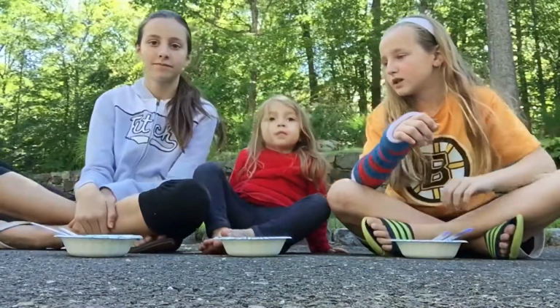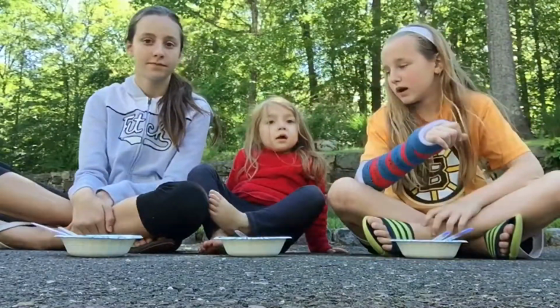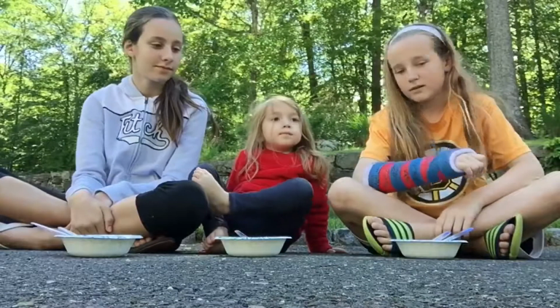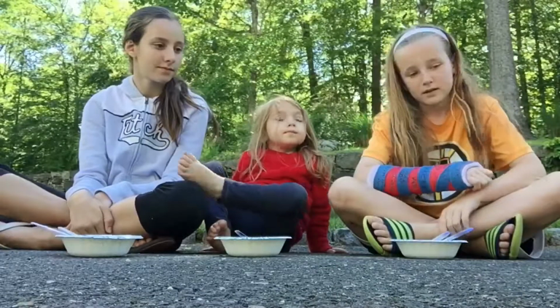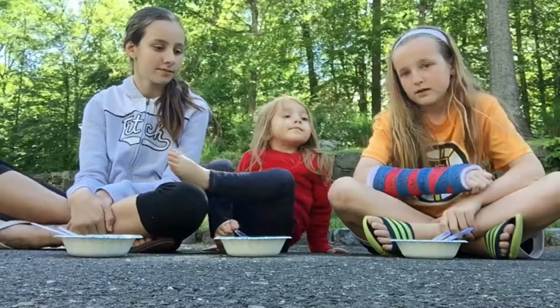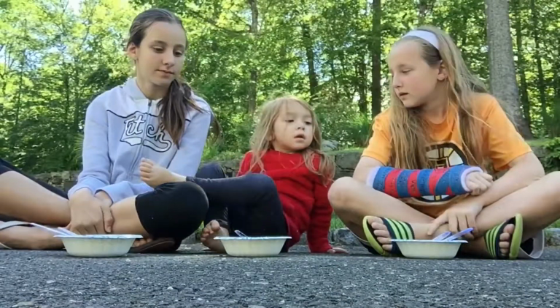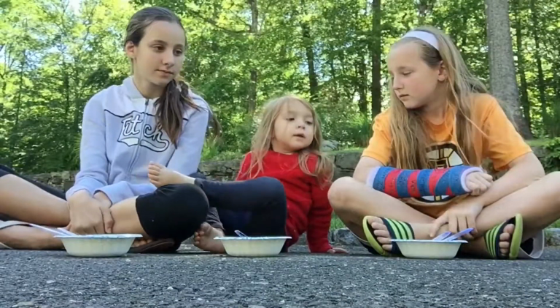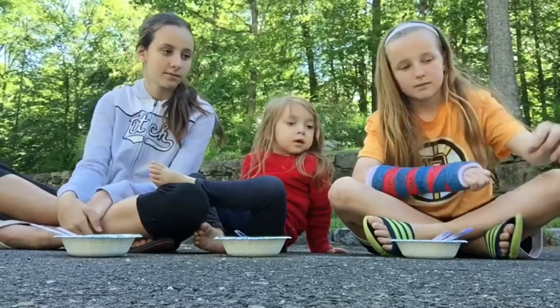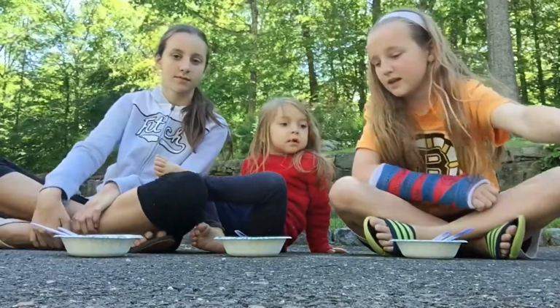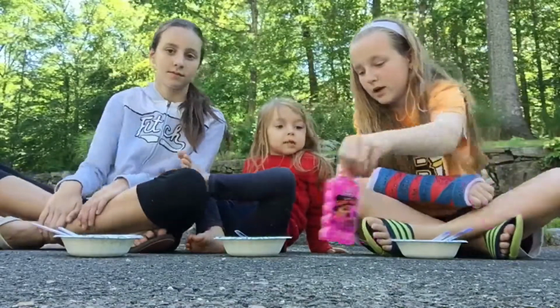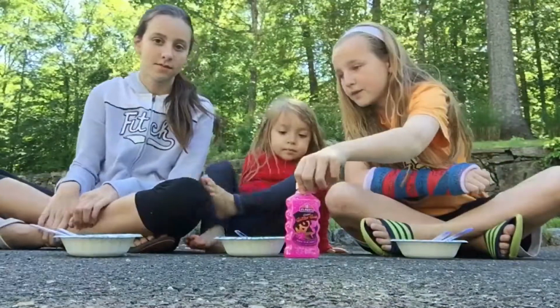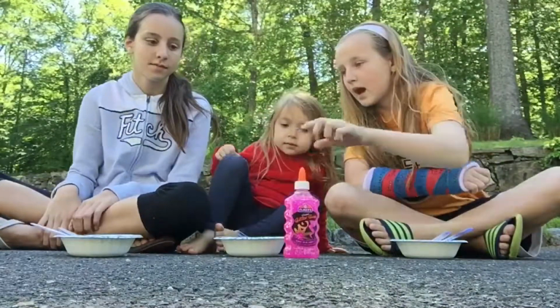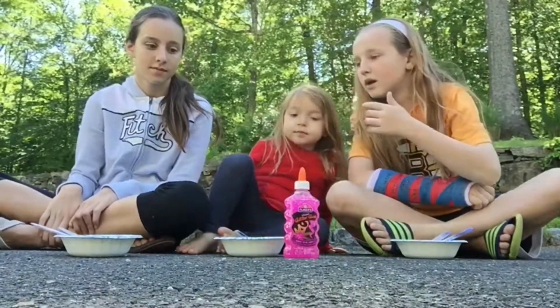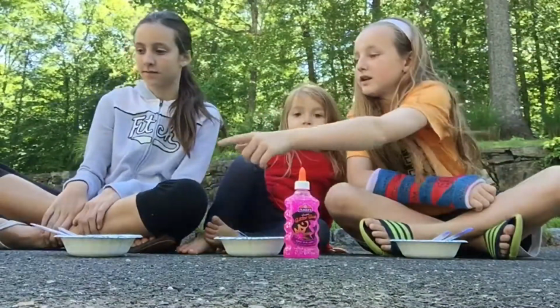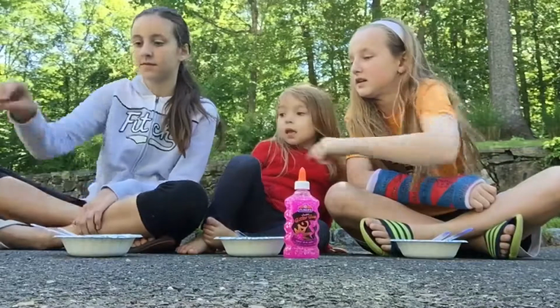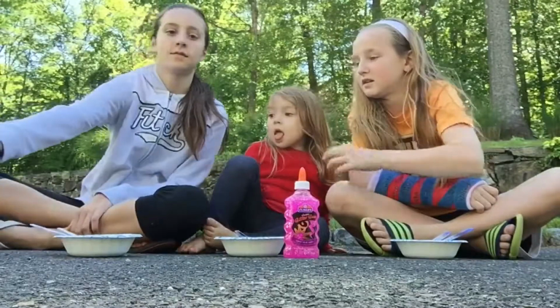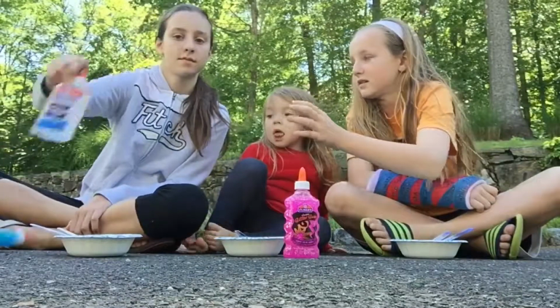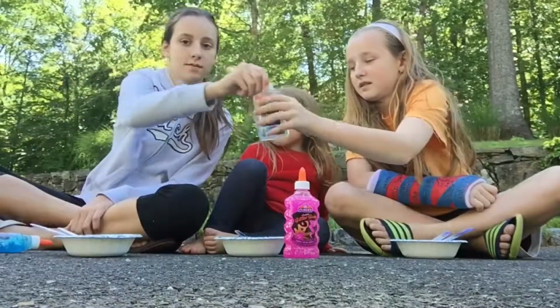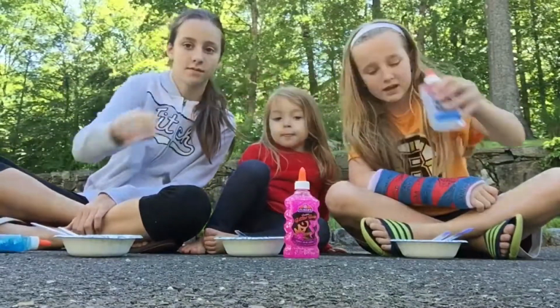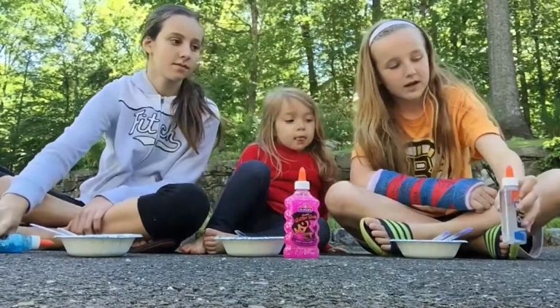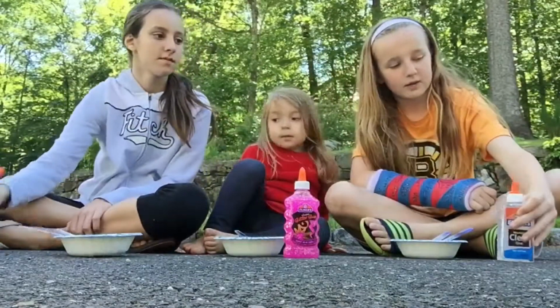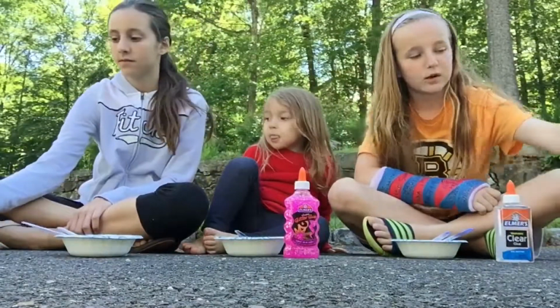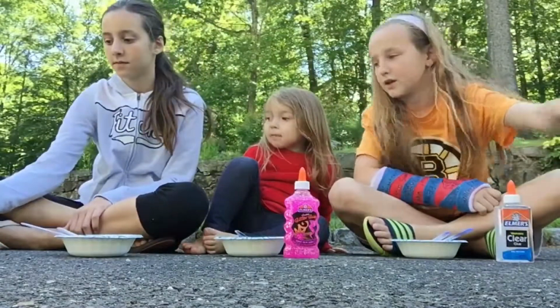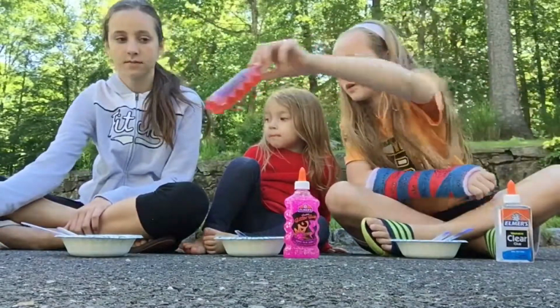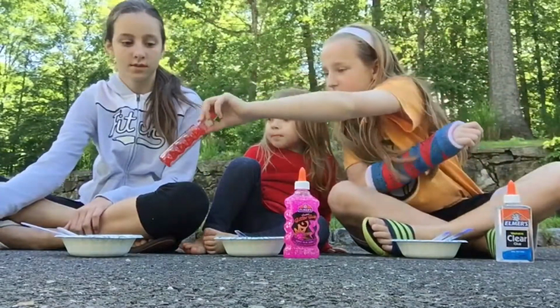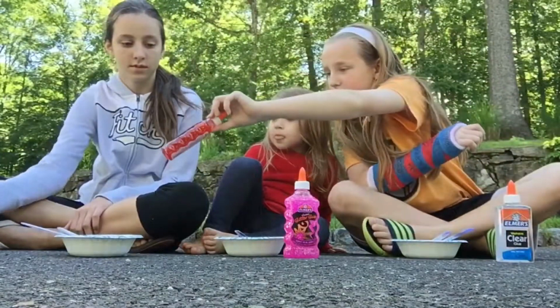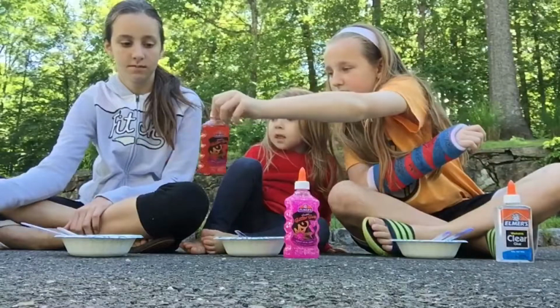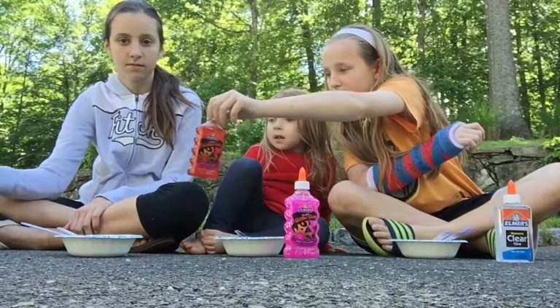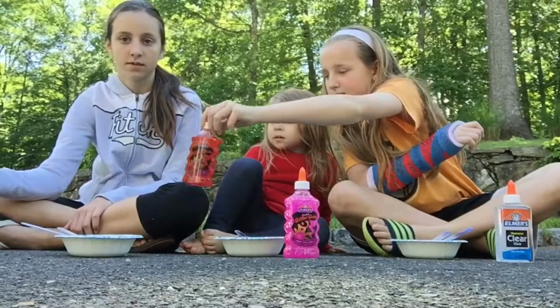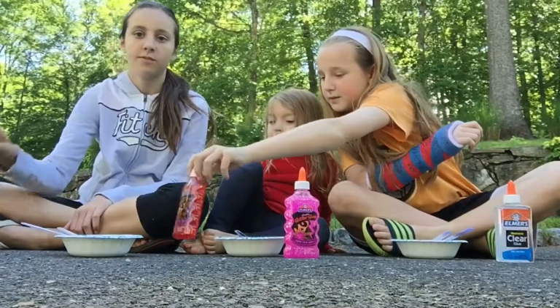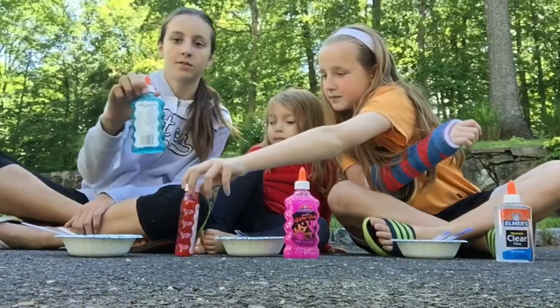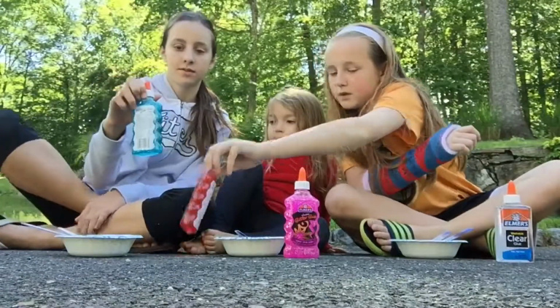So Aaron, what color do you want? Pink. Okay. I want clear. Thank you. And Brooke, what color do you want? I'll do blue. Okay.